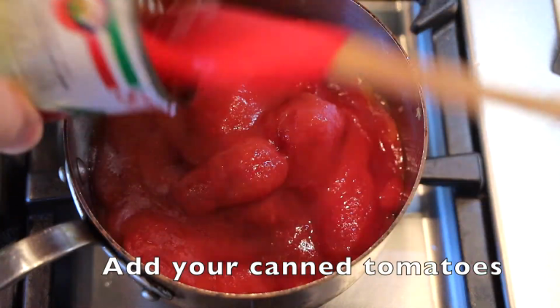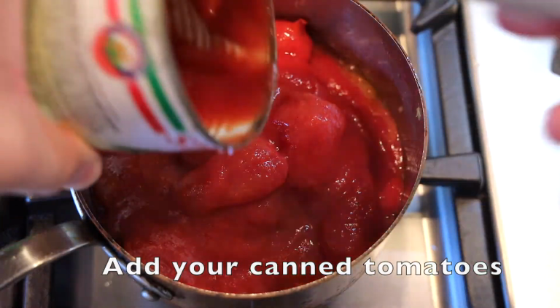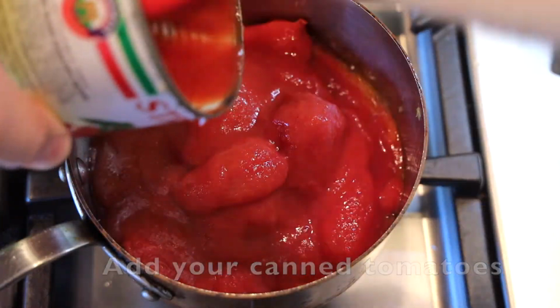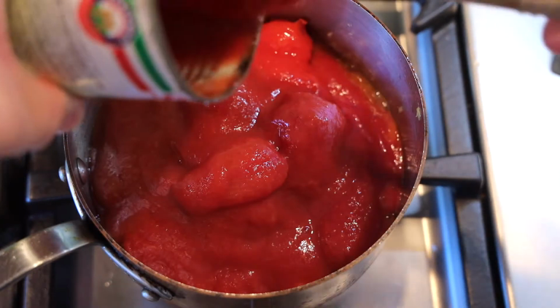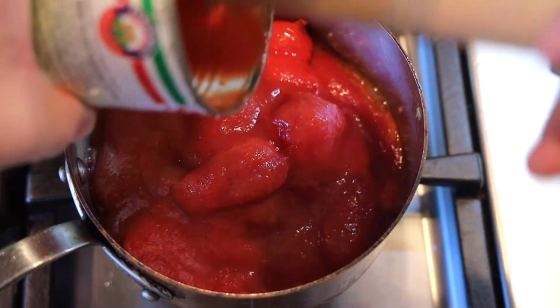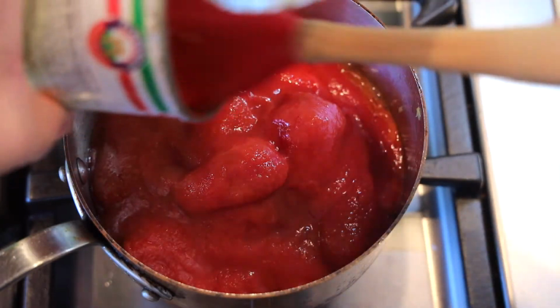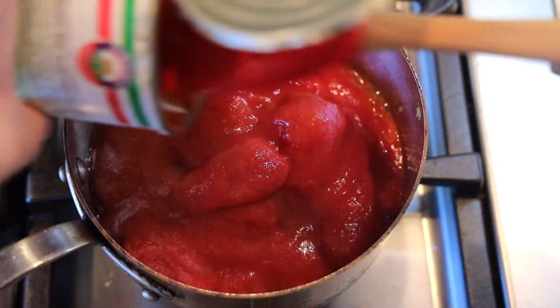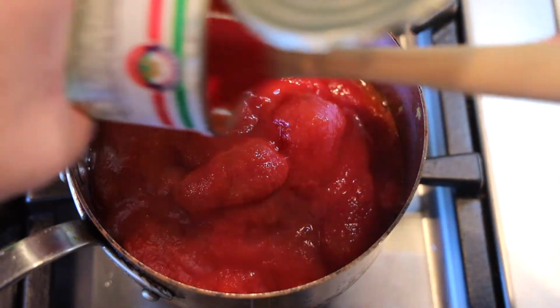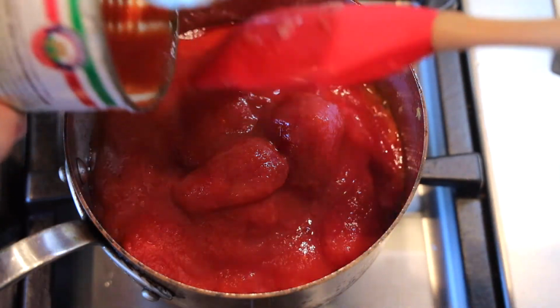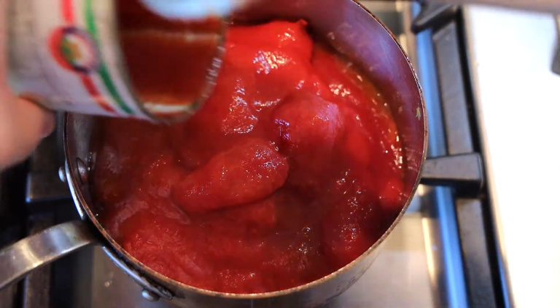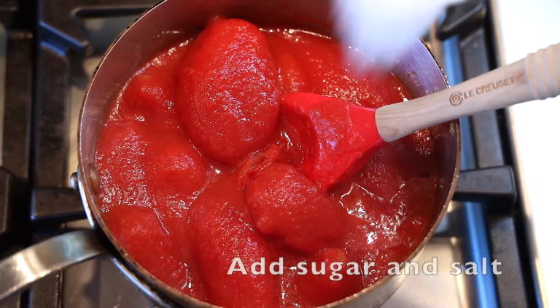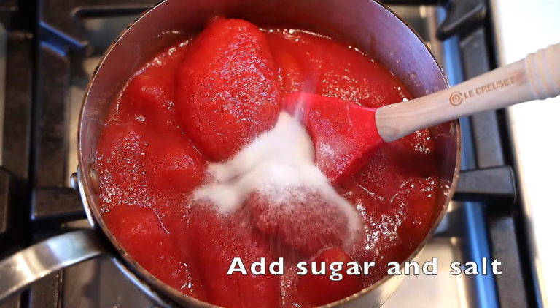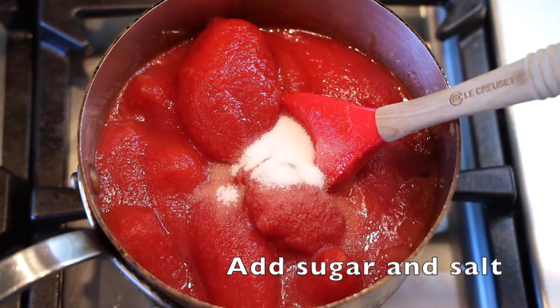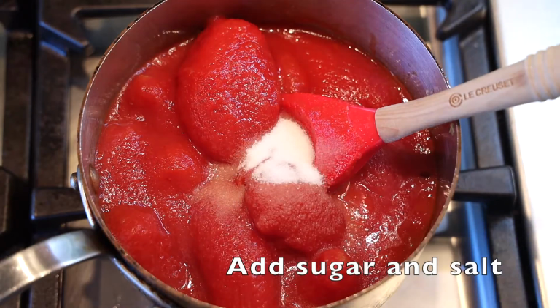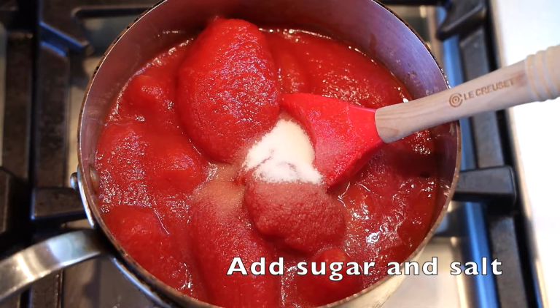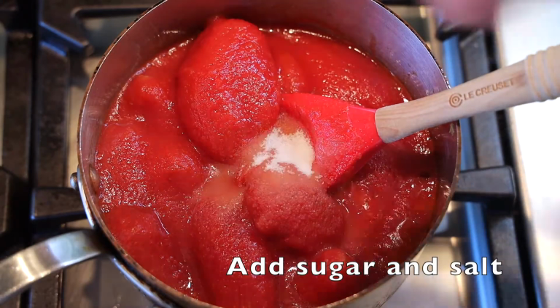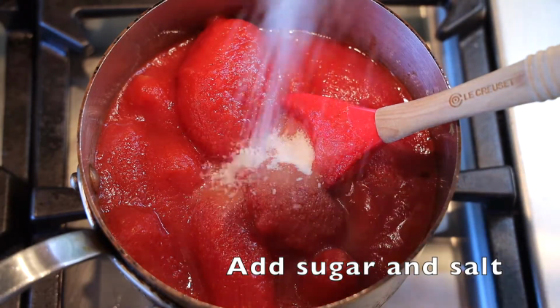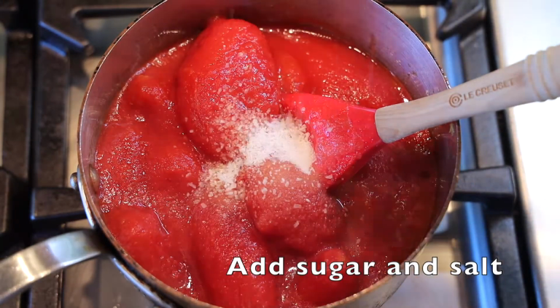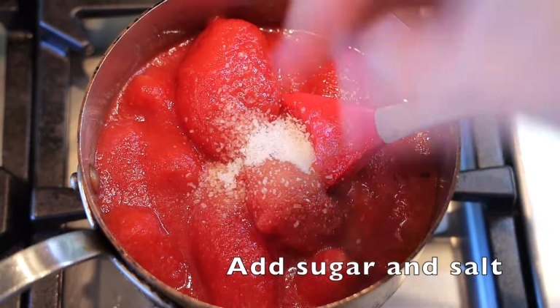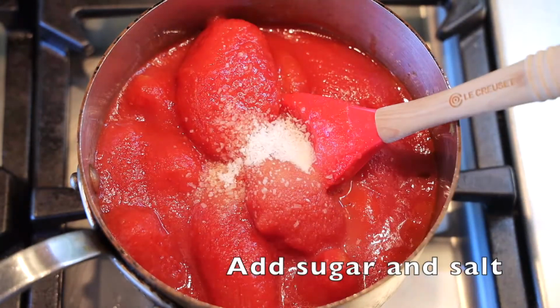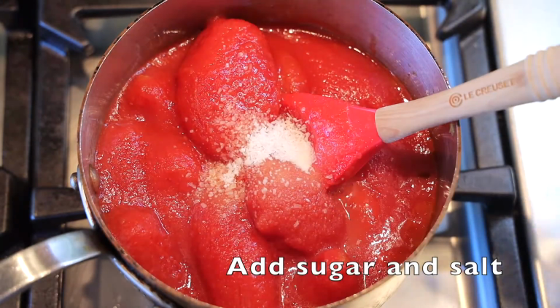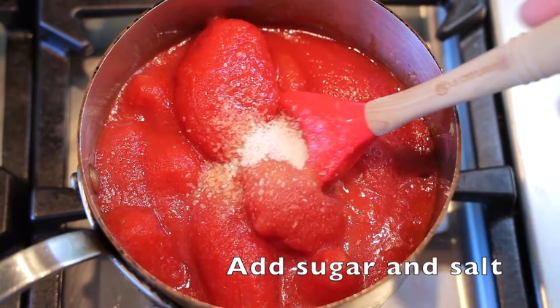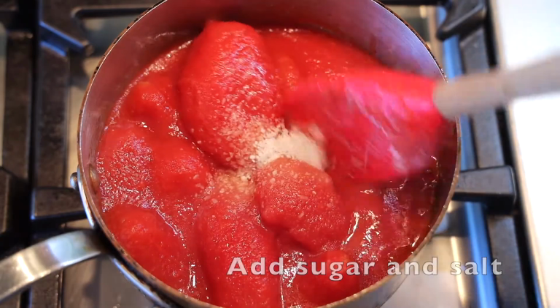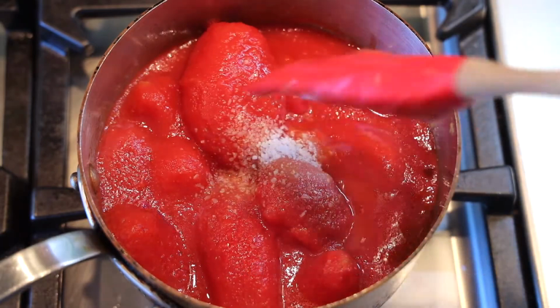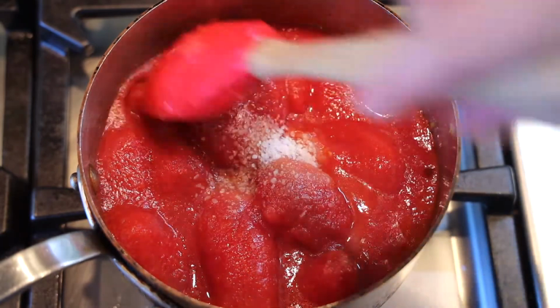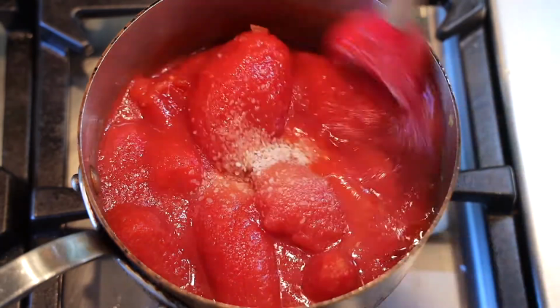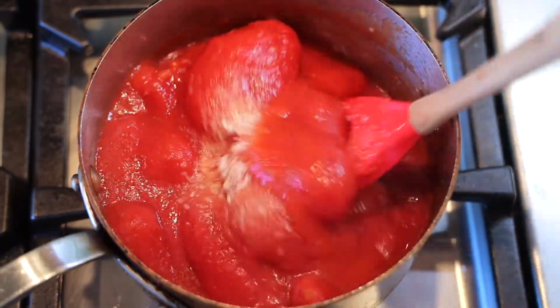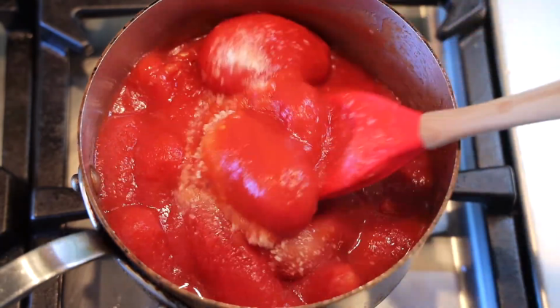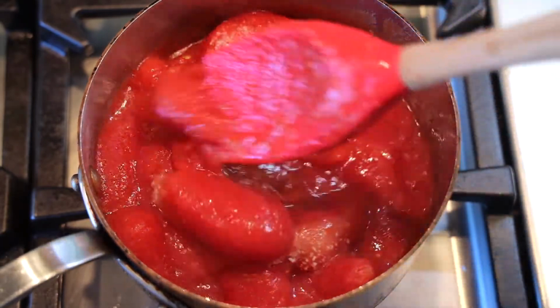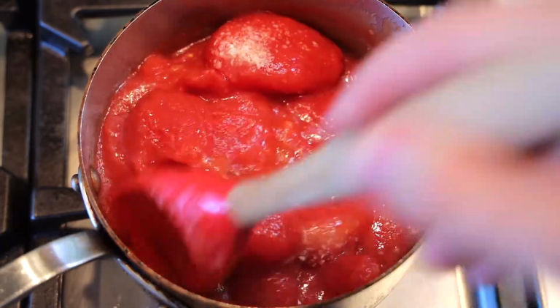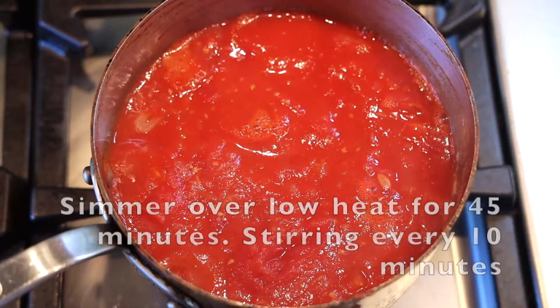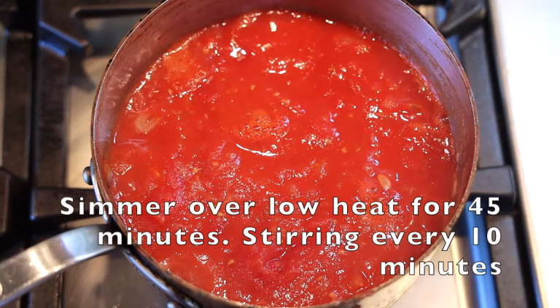Now at this point, give it a little seasoning. I like to add sugar — I think that makes a huge difference — and I like to add salt. Then you're just going to simmer it for about 45 minutes.